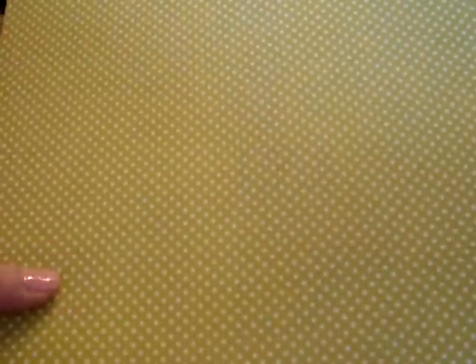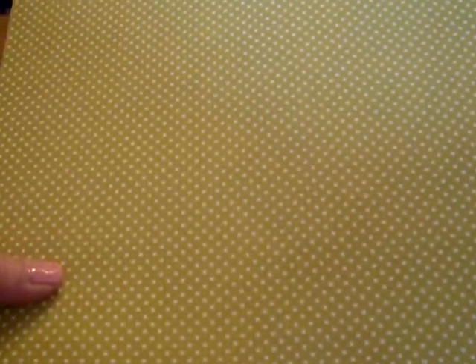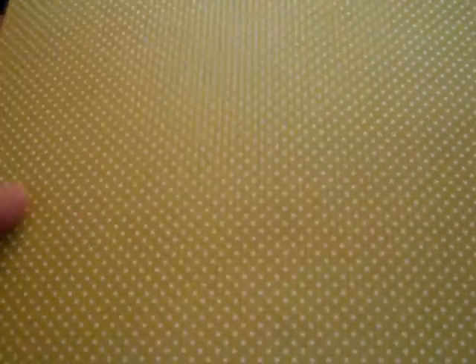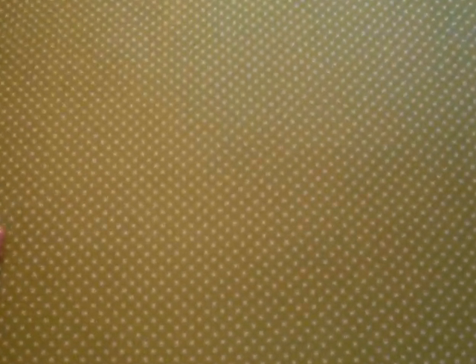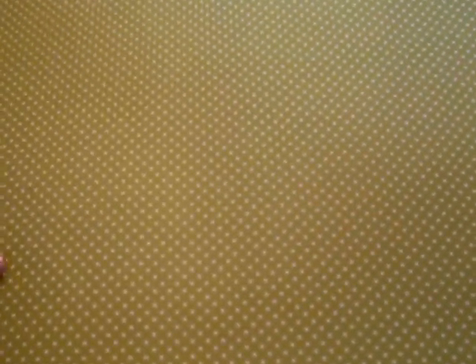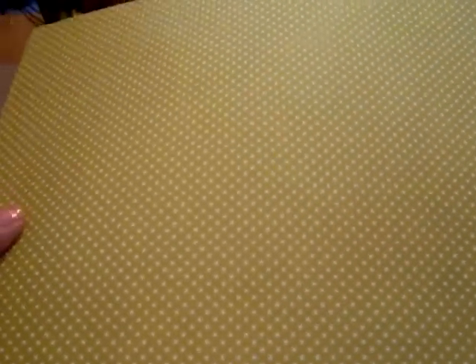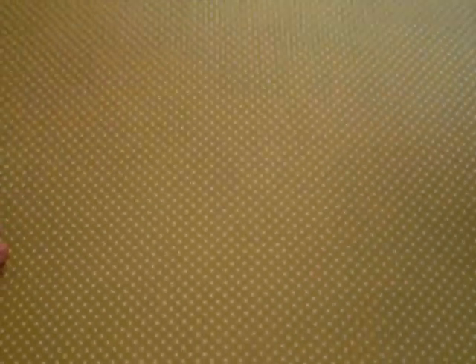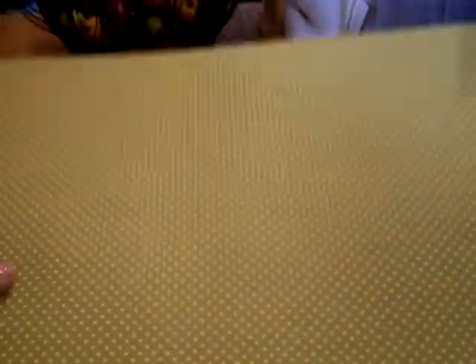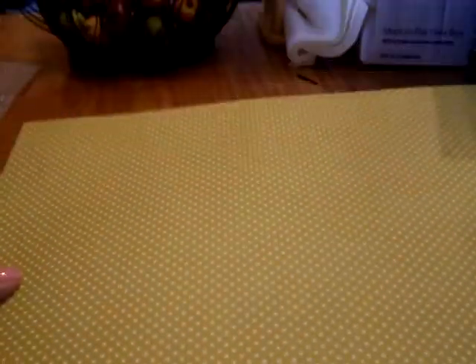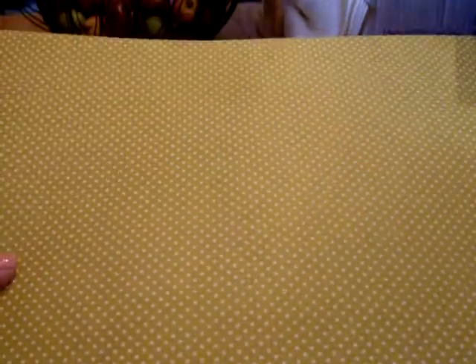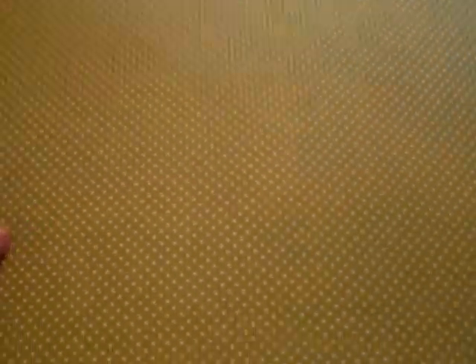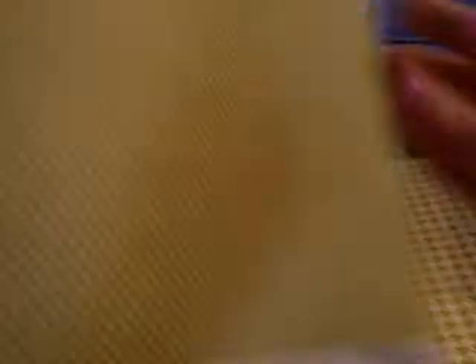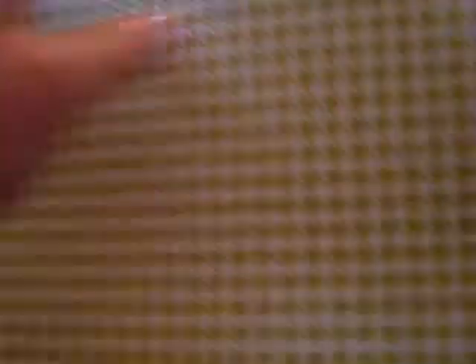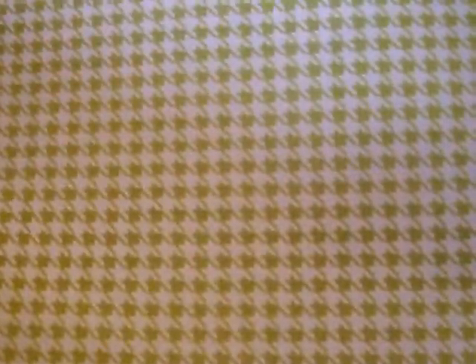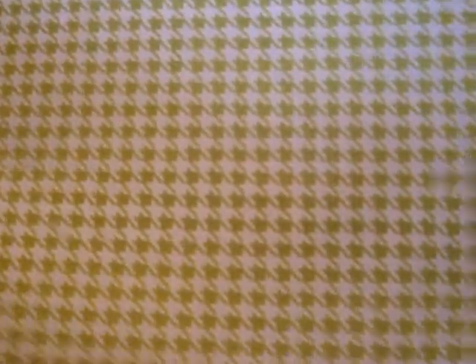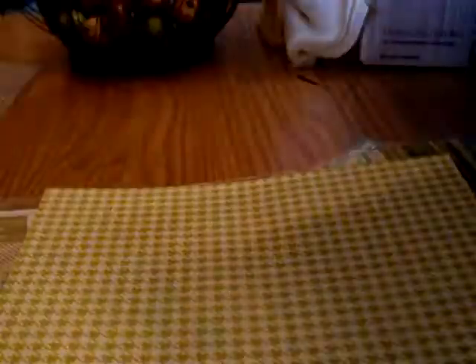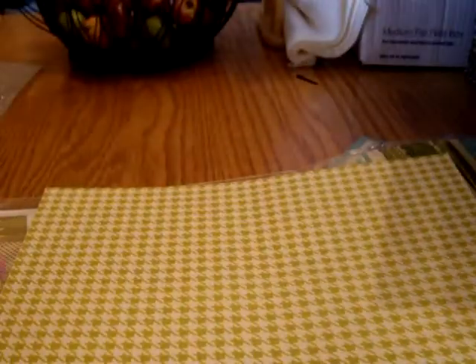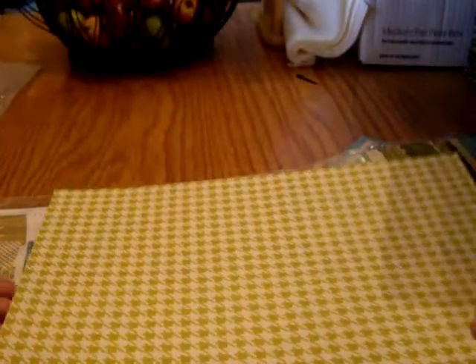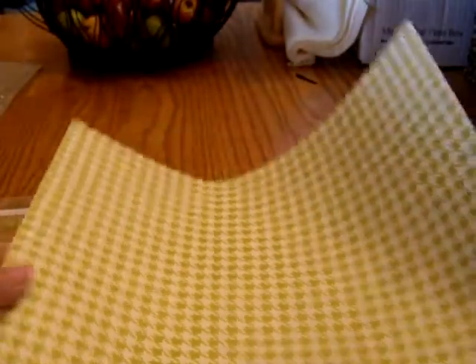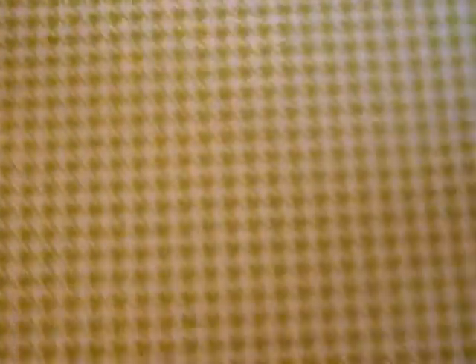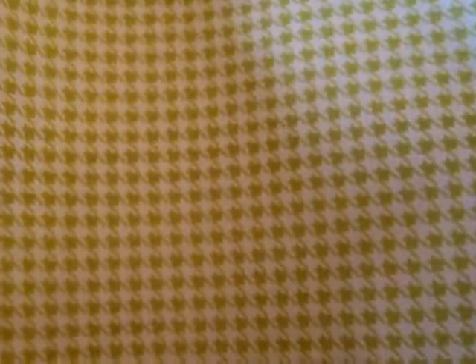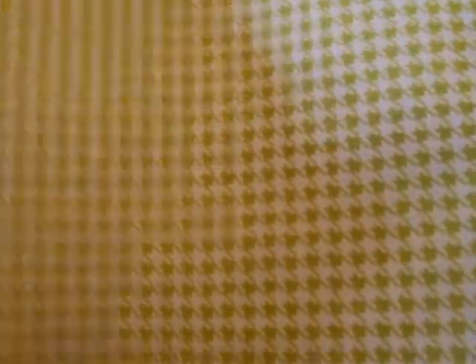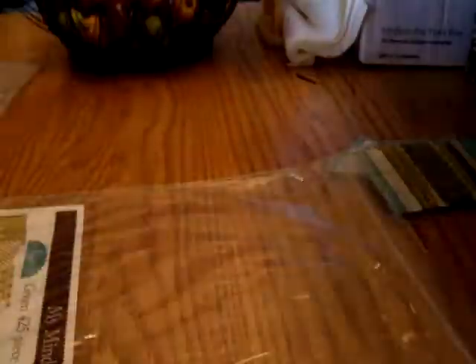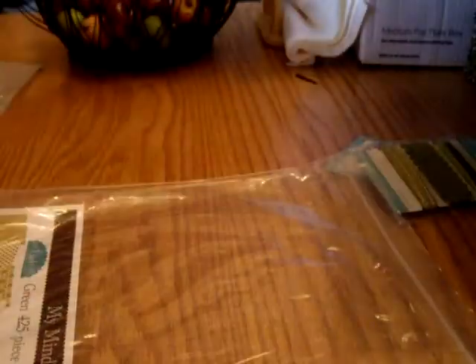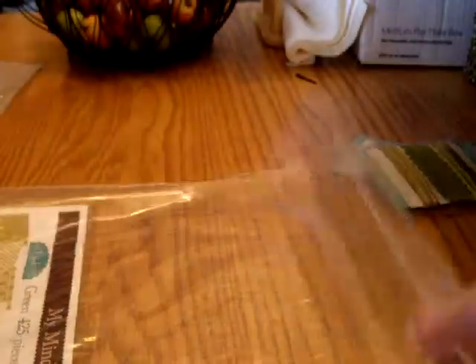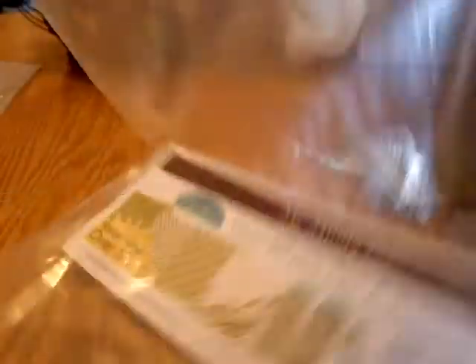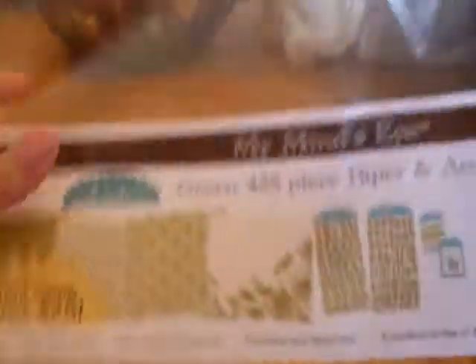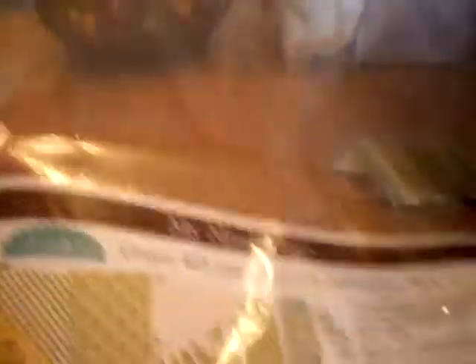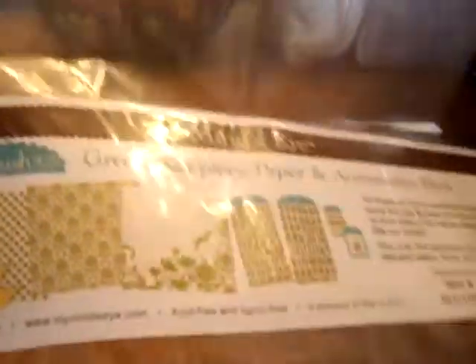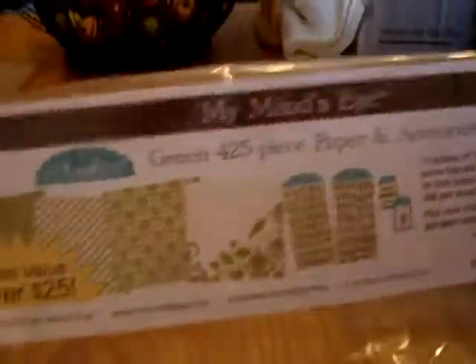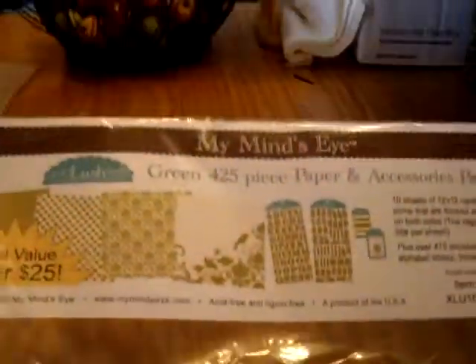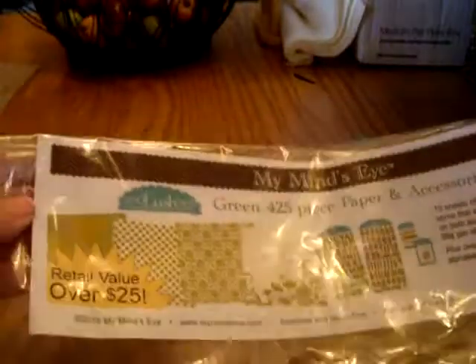This is called Green Houndstooth in lime green, and the back has little polka dots in cream and lime green — two of those. So that is what I got in my Peachy Cheap grab bag.